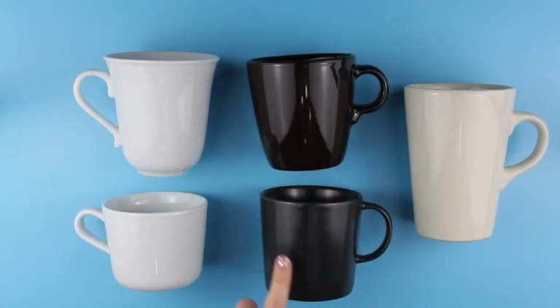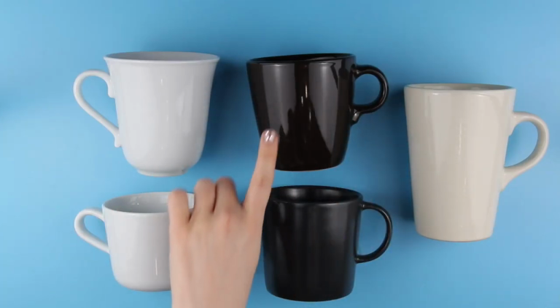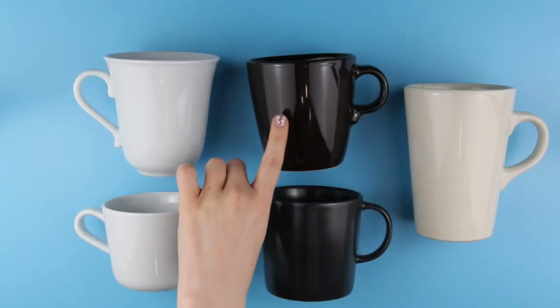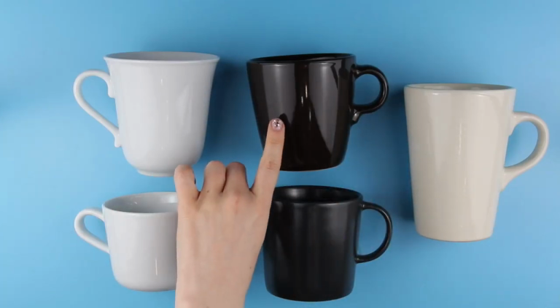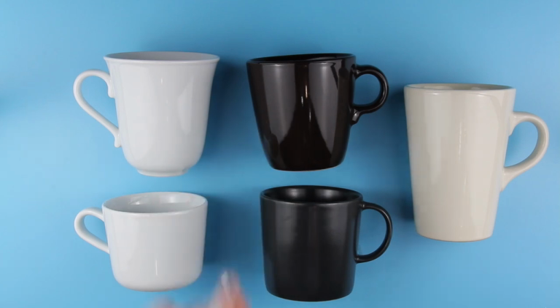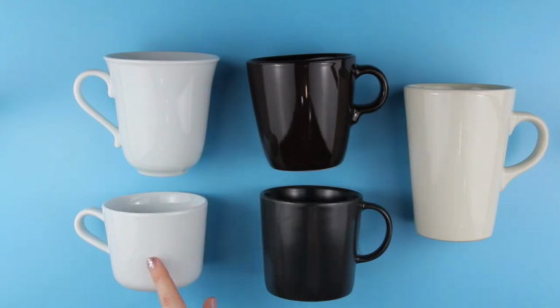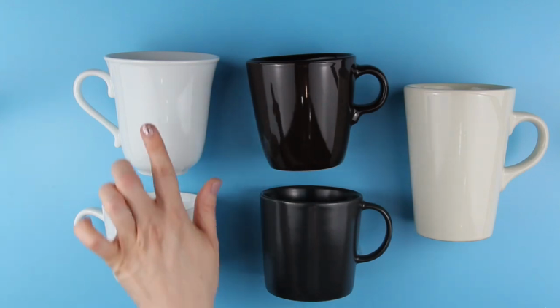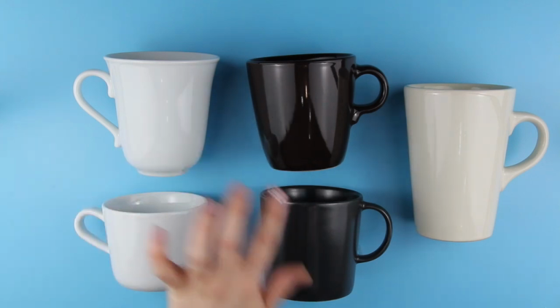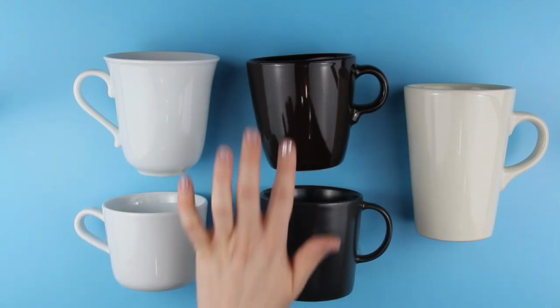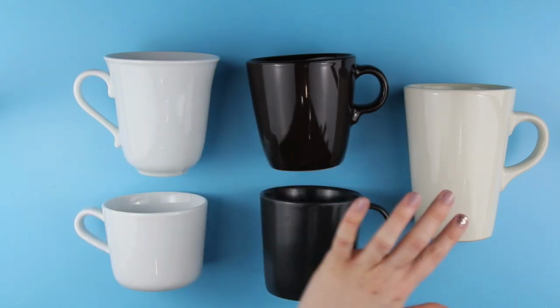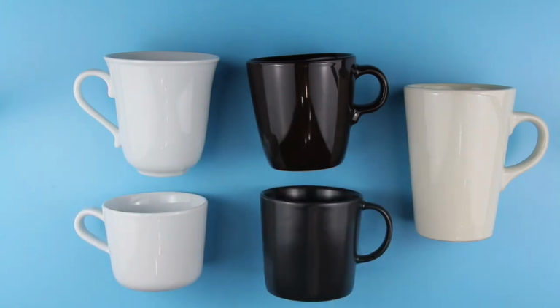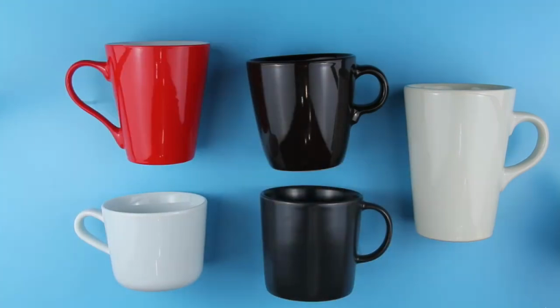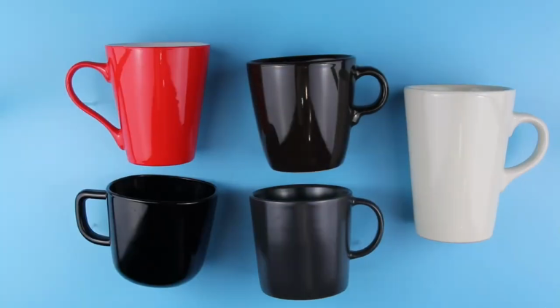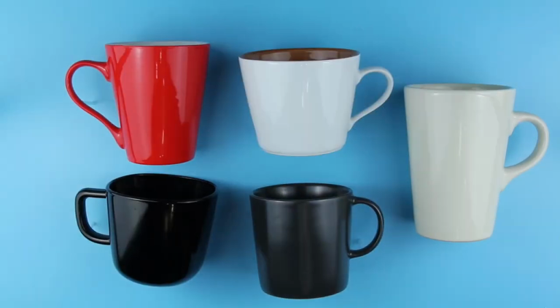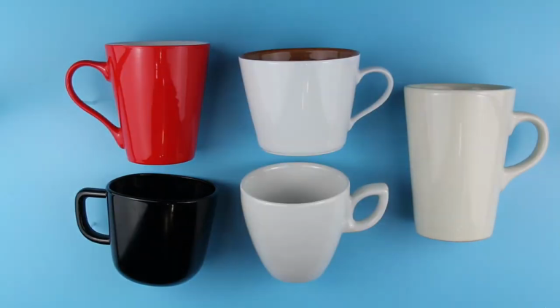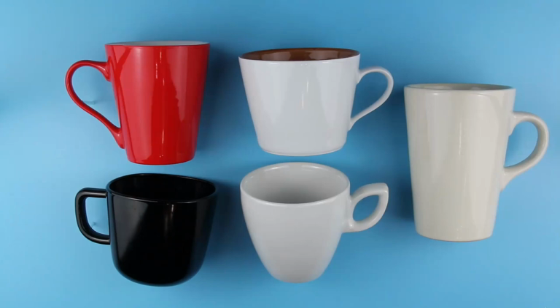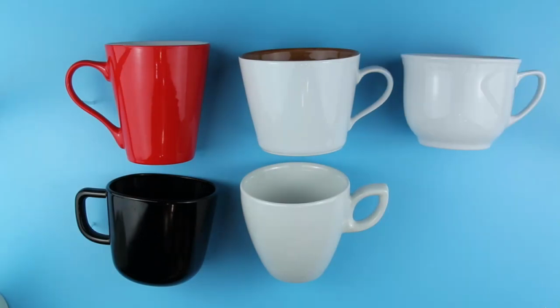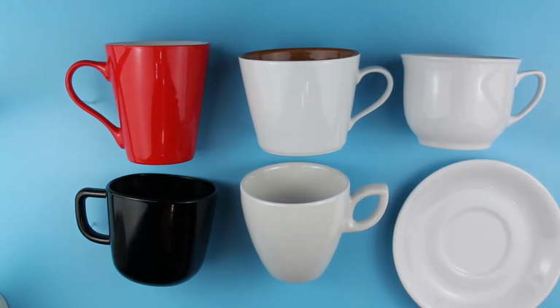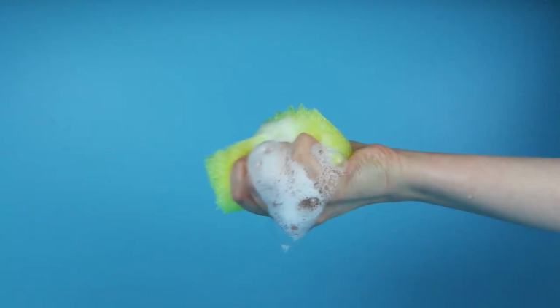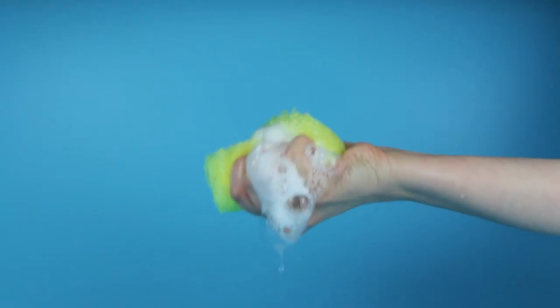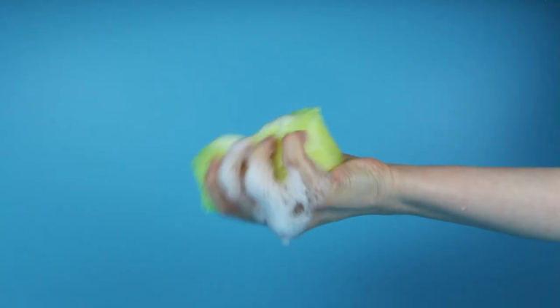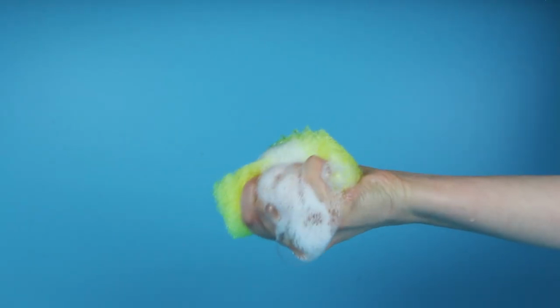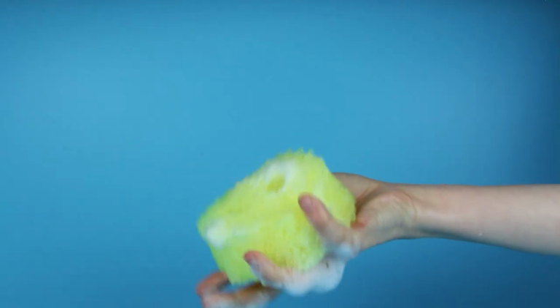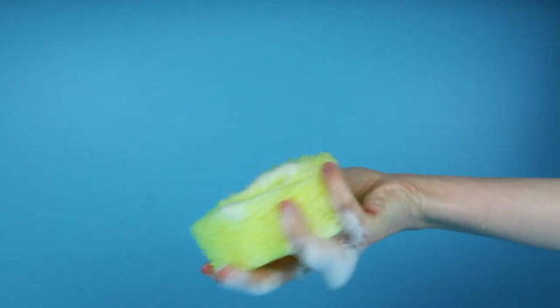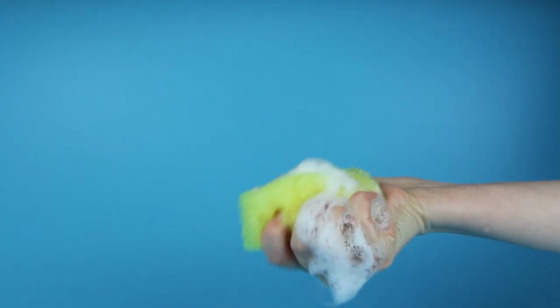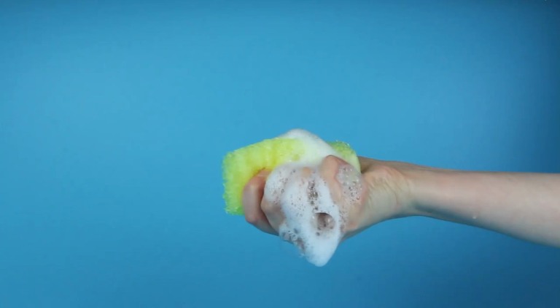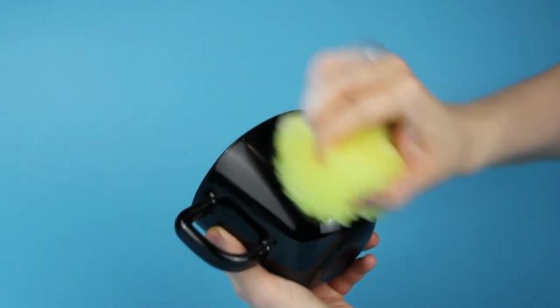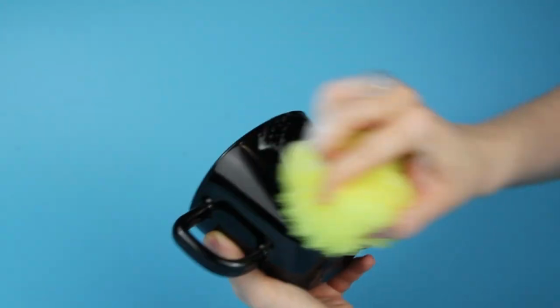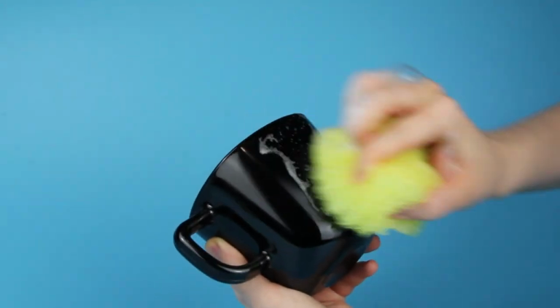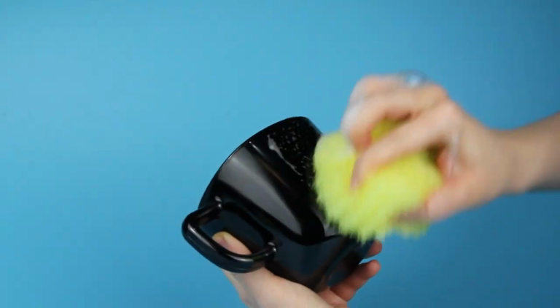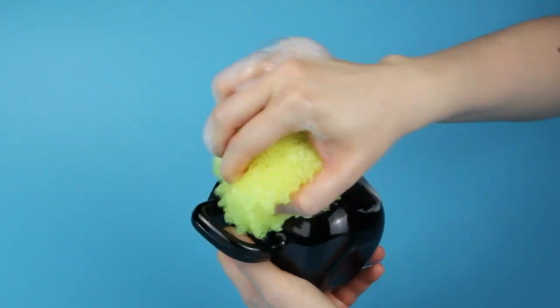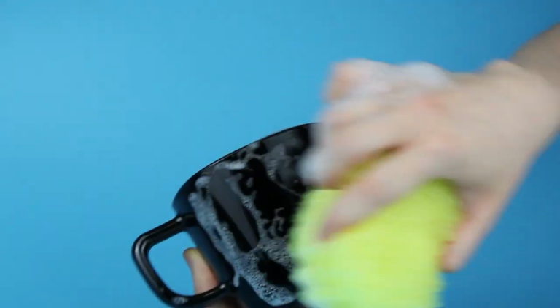Once you've picked the mug you want to decorate, clean it well. You can use rubbing alcohol to make sure there is no soap residue left on it or even fat particles from your fingertips. It's not a necessary step, but it will ensure your artwork will last much longer.